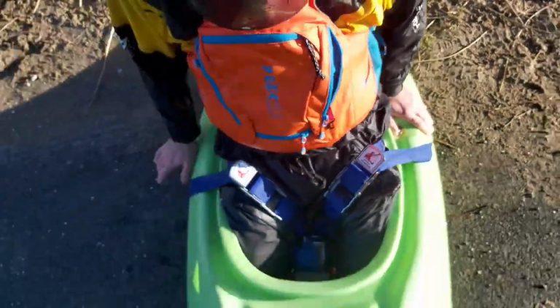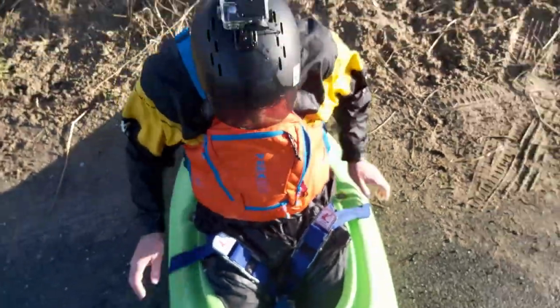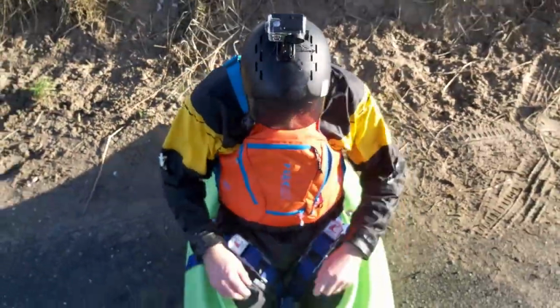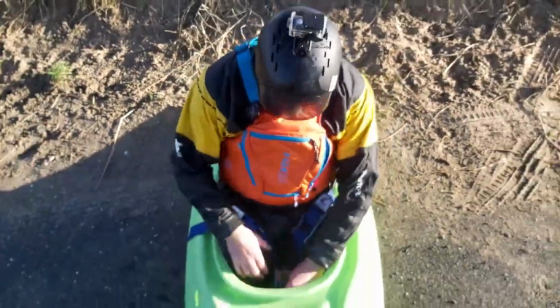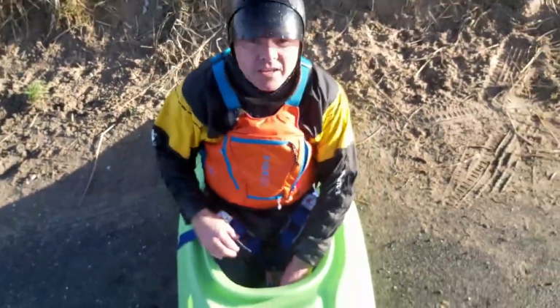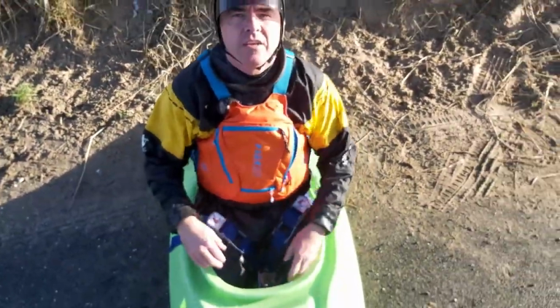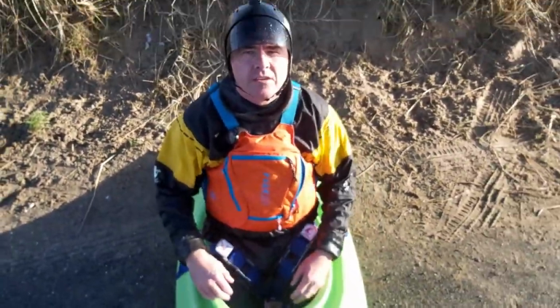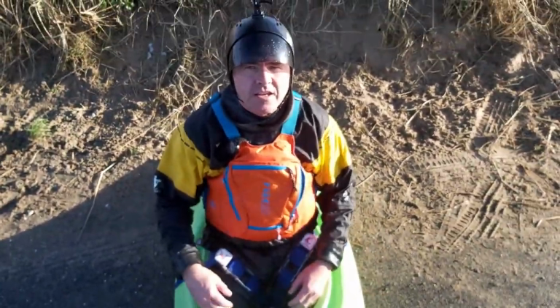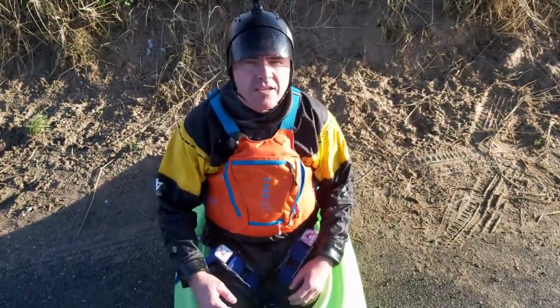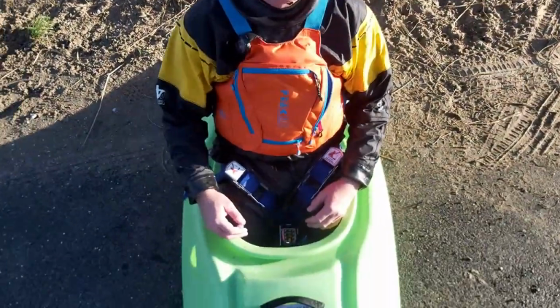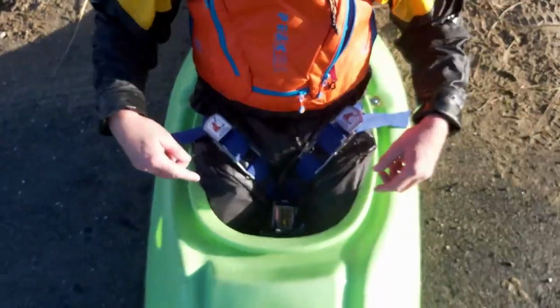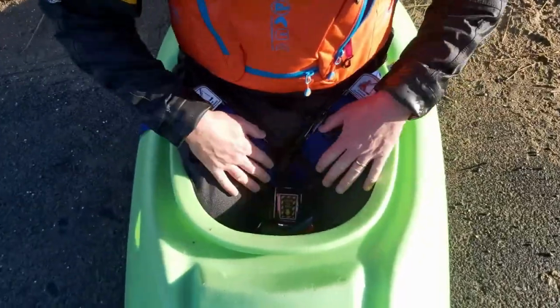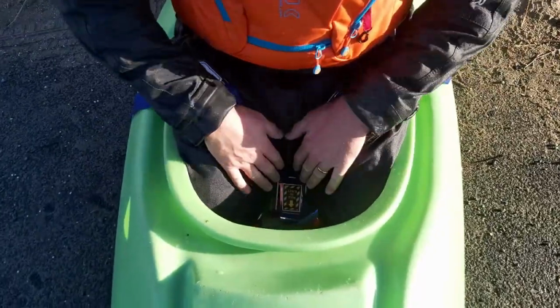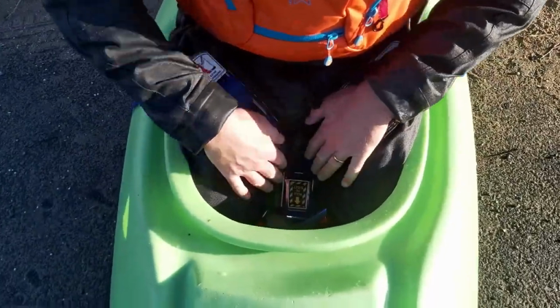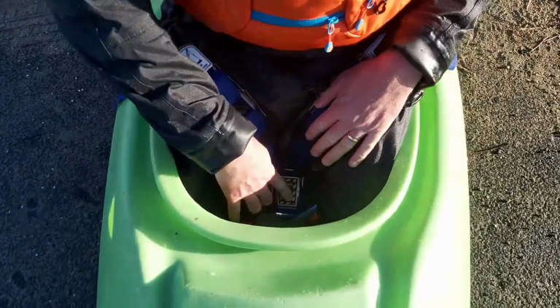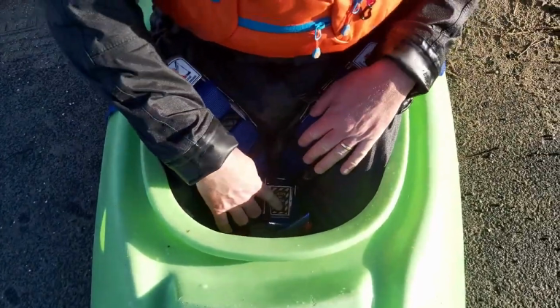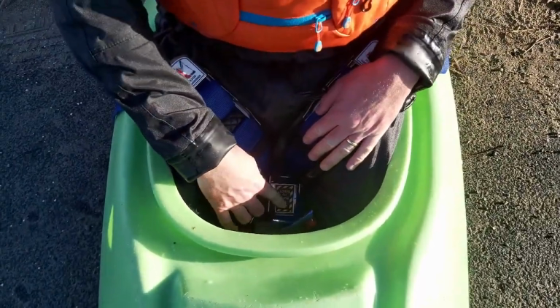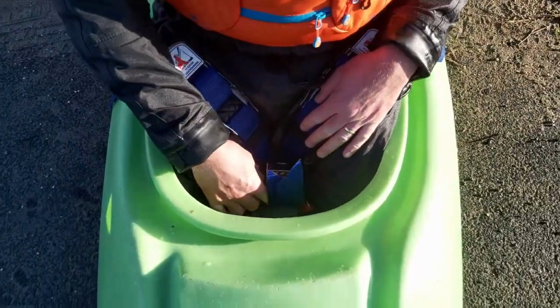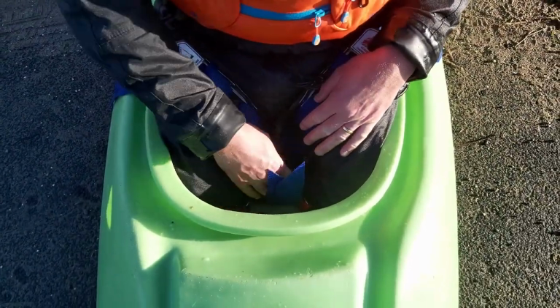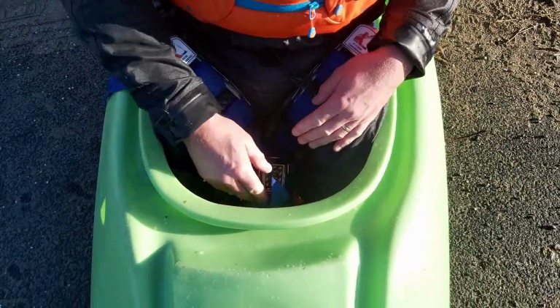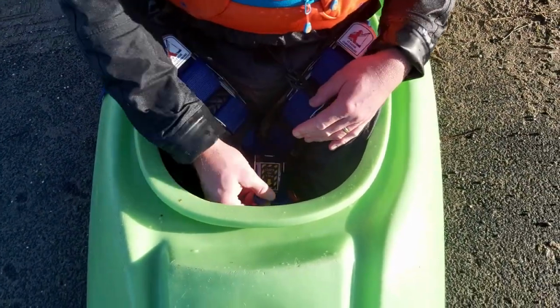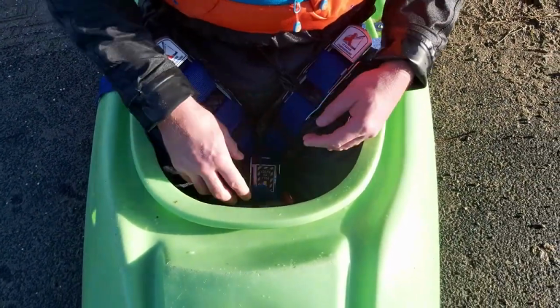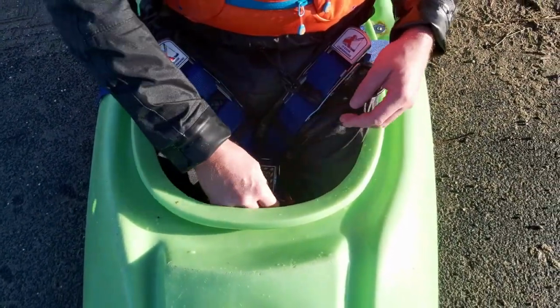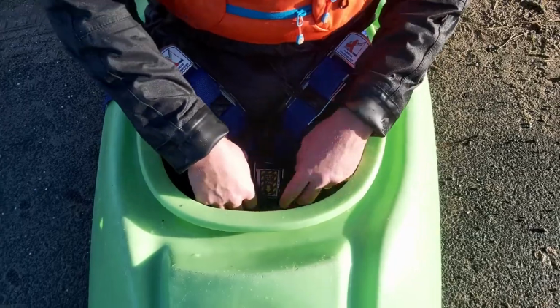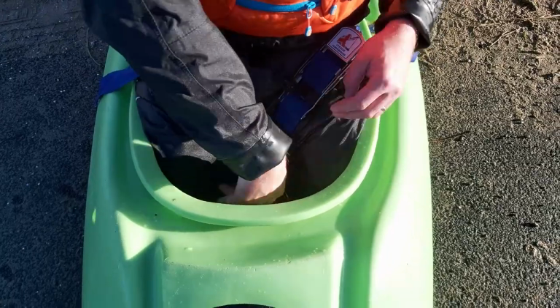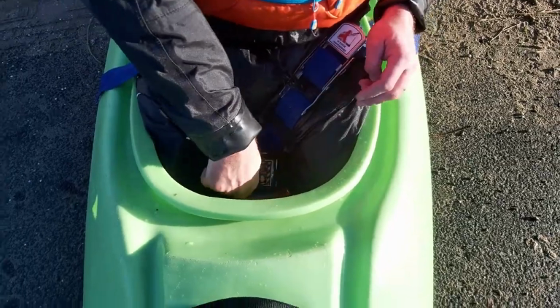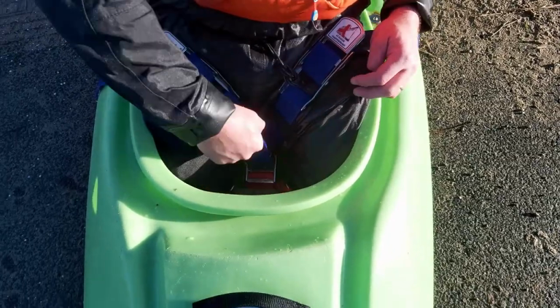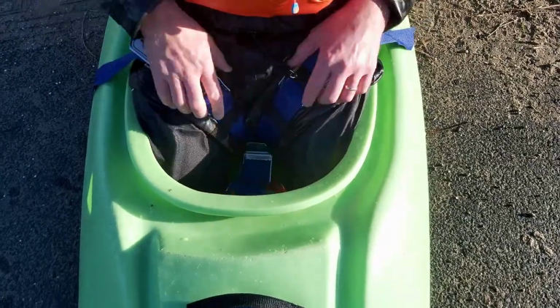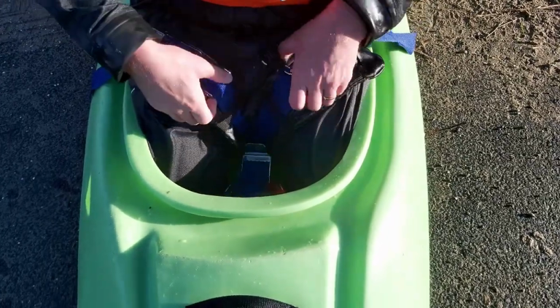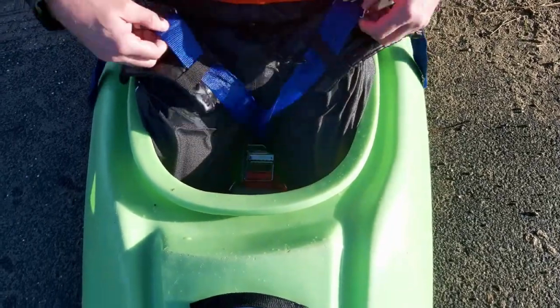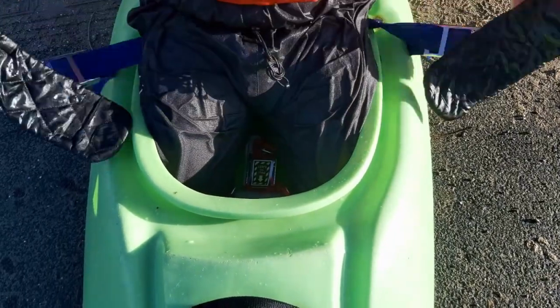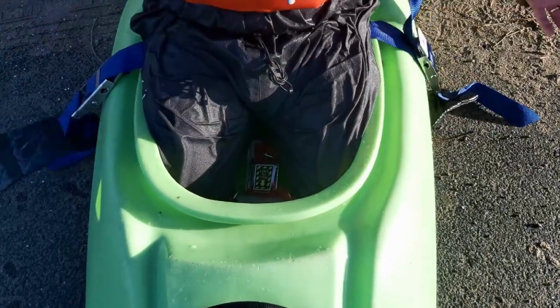And that is absolutely outrageous, I cannot move. You can close it, and here we've got a quick release — there's no loop on this. It's just literally grab the tails, pull, and everything comes out as one piece.